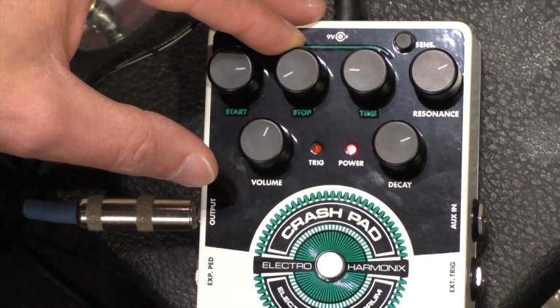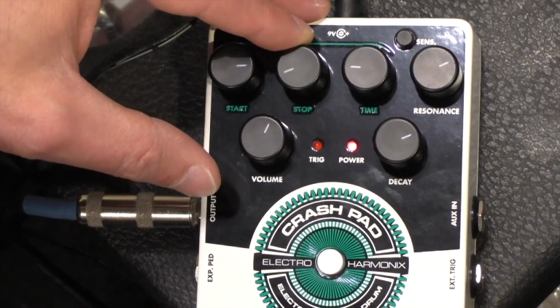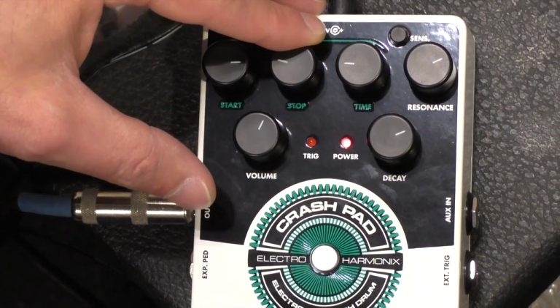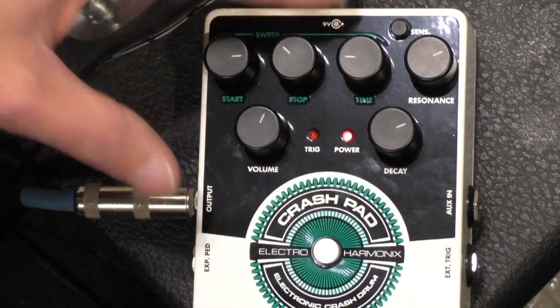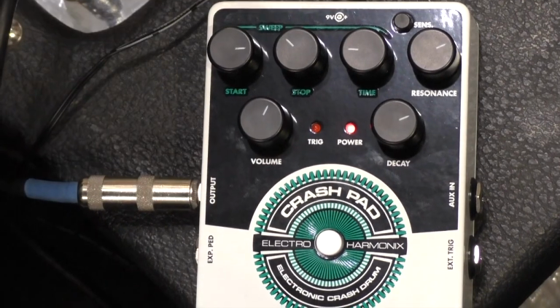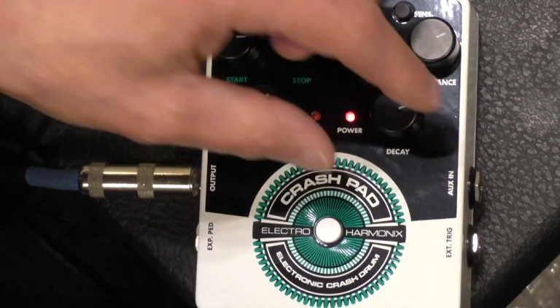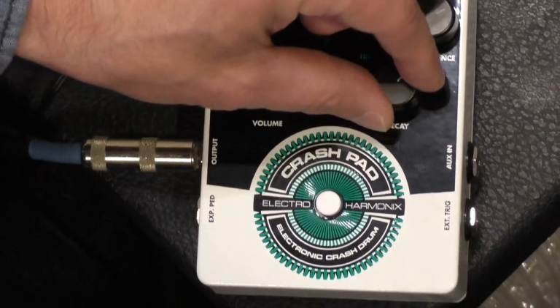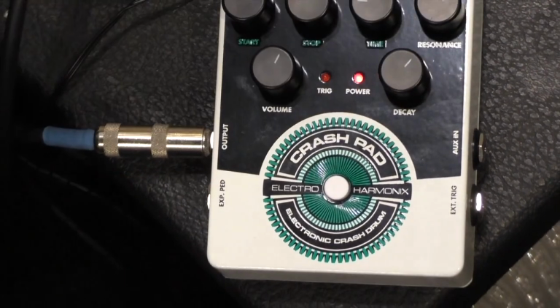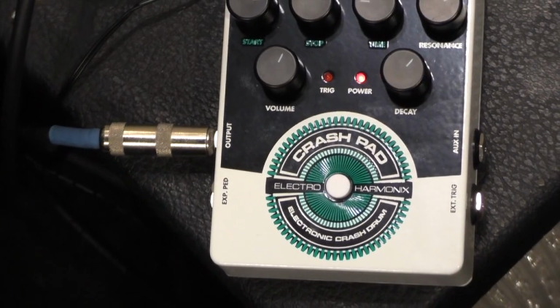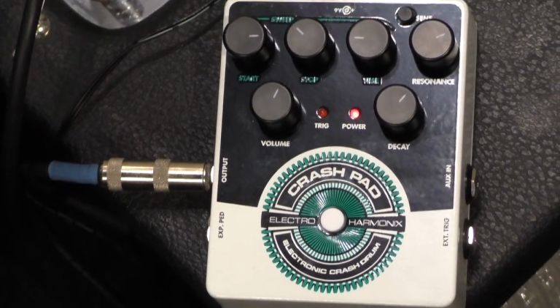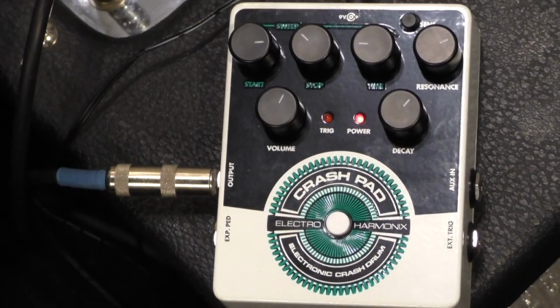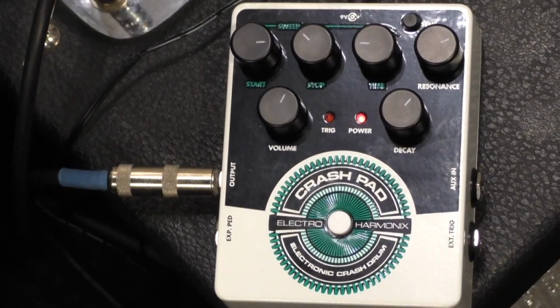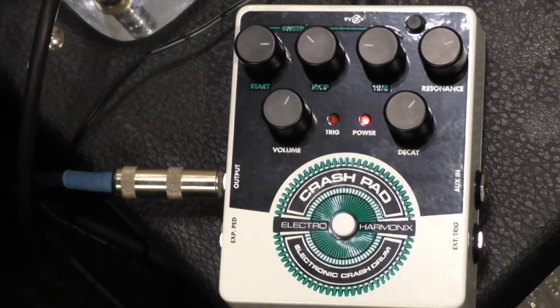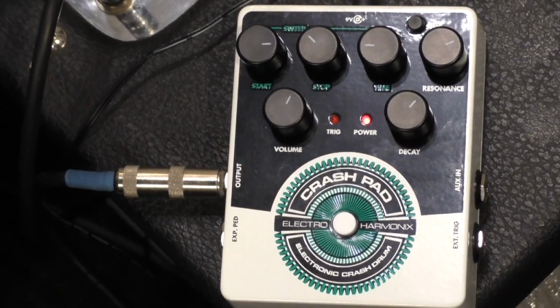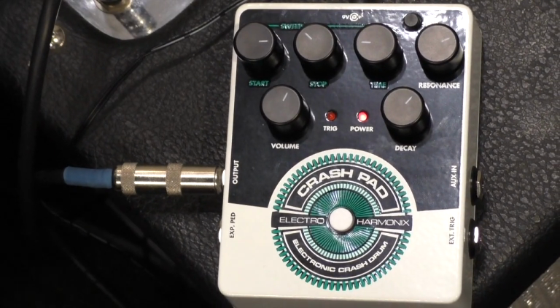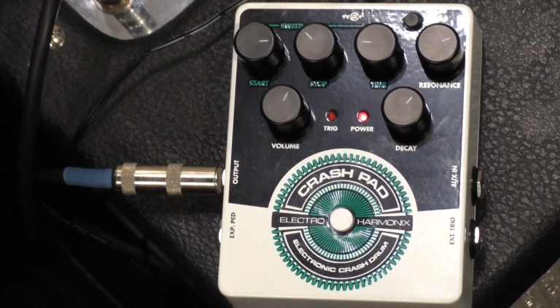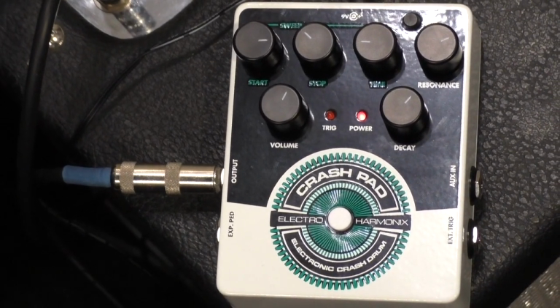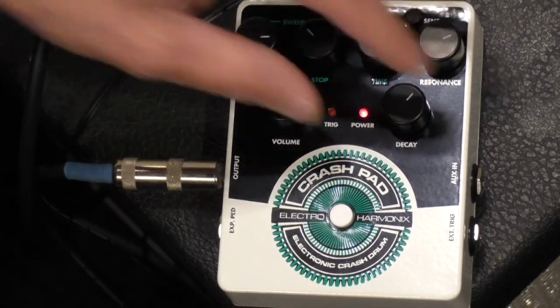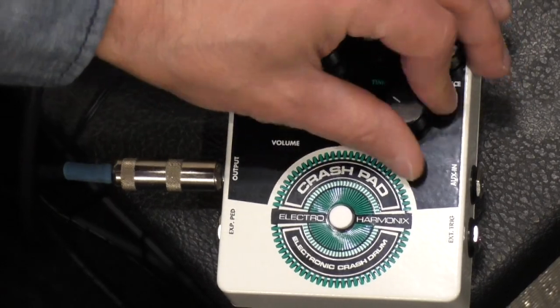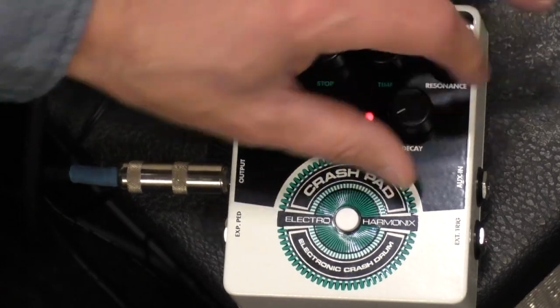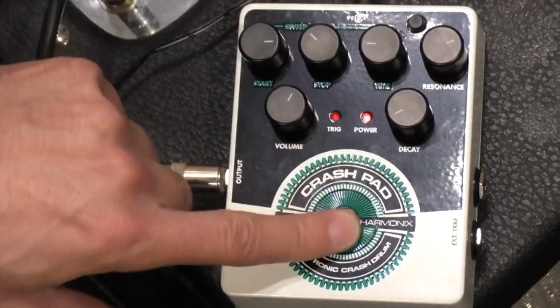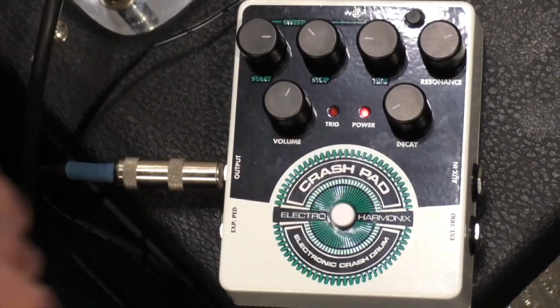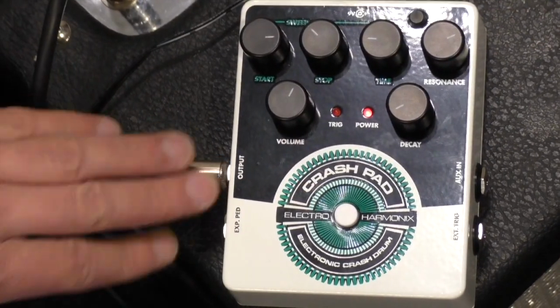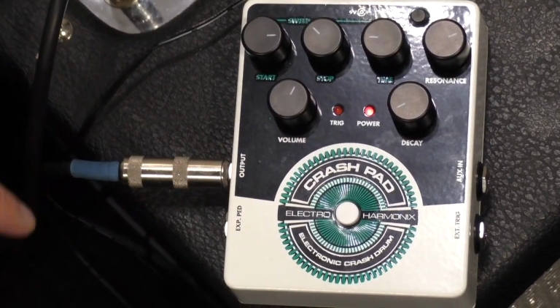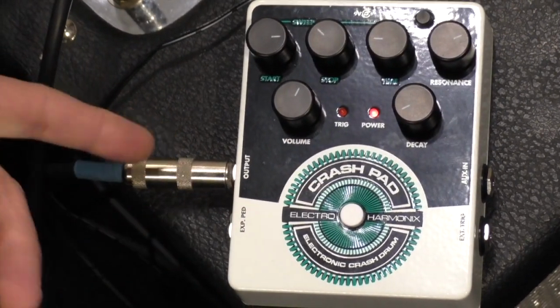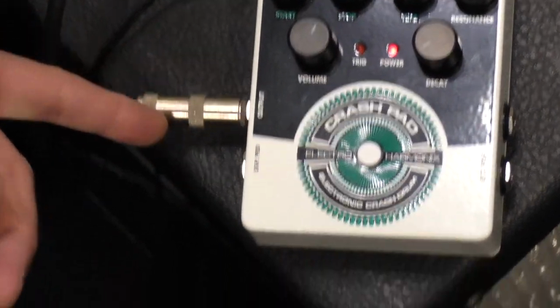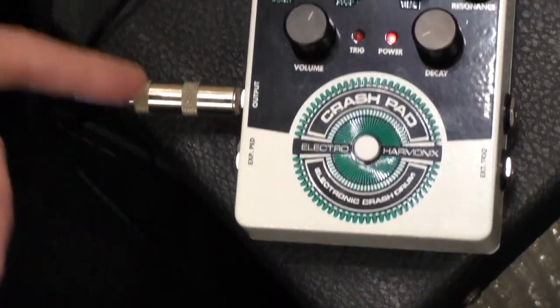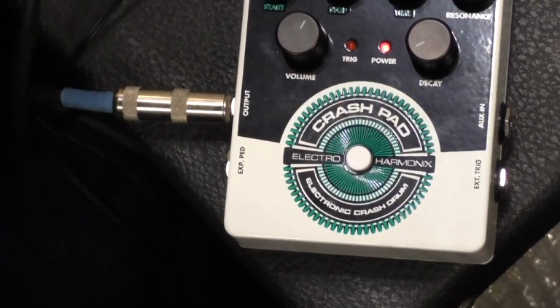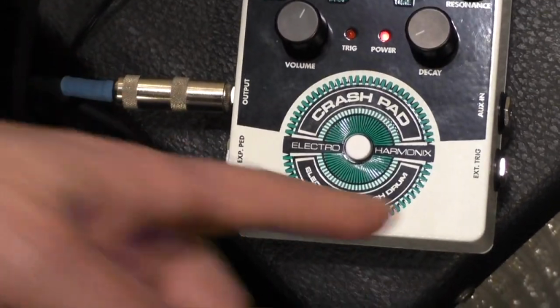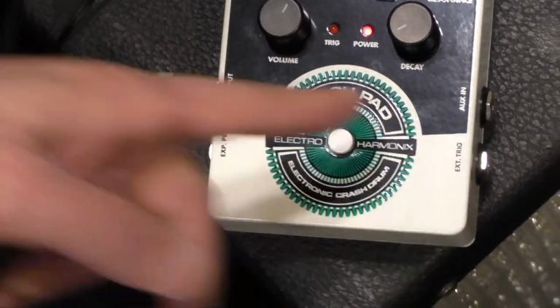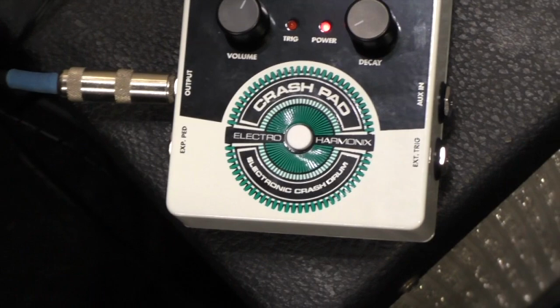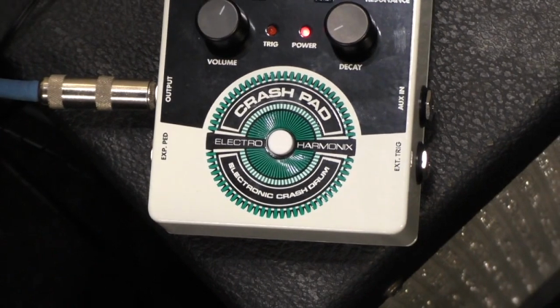You can just have fun all day, blend it in, or build whole drum tracks with it. It has an output, but you can actually plug your guitar into it or another instrument as well.